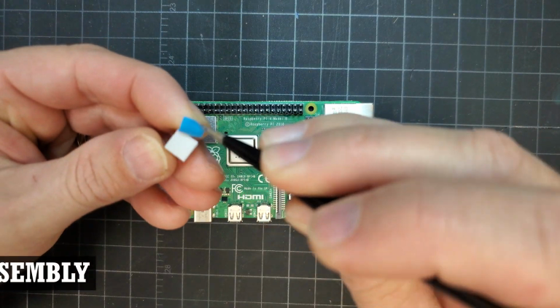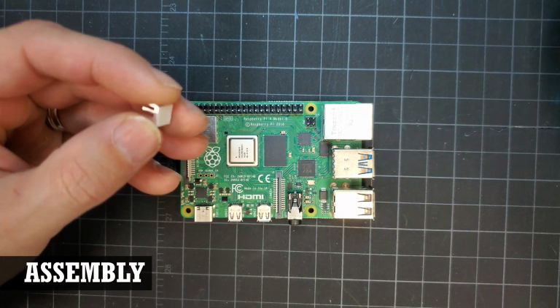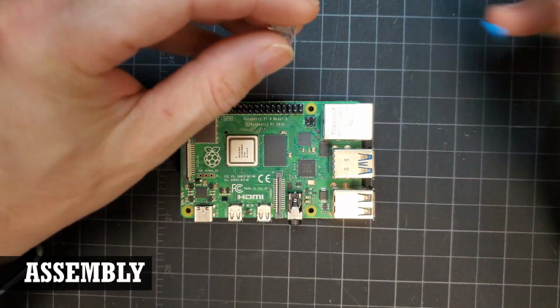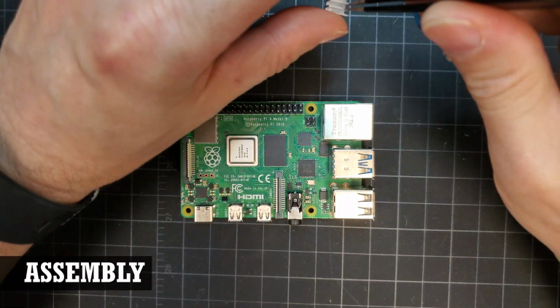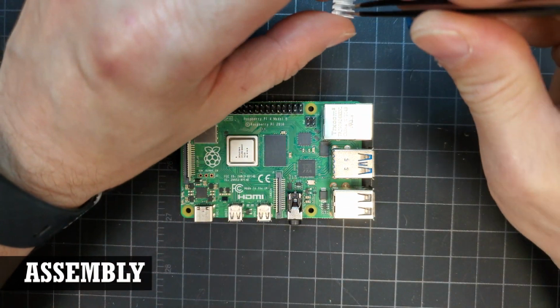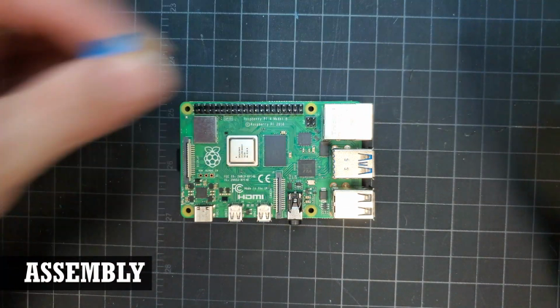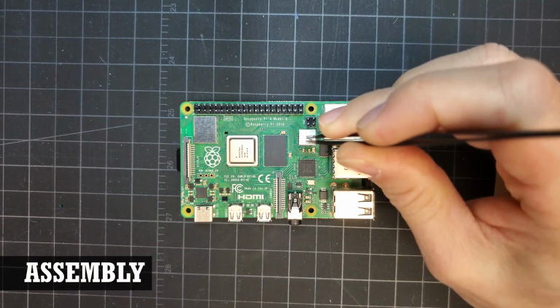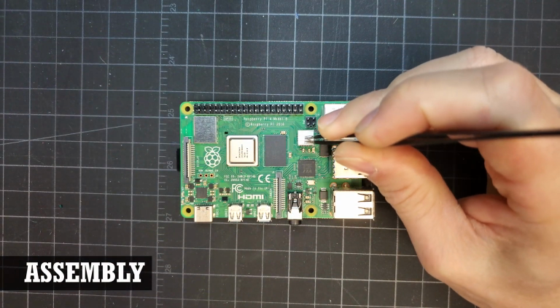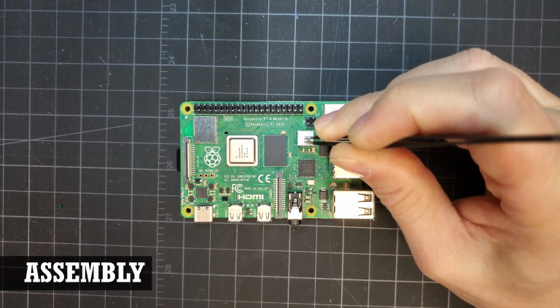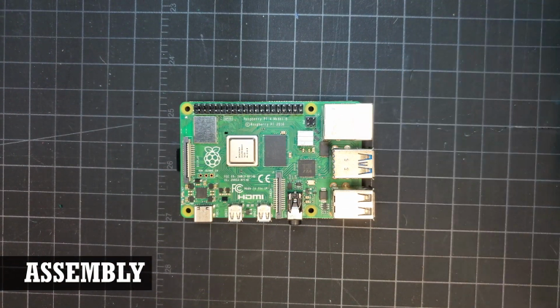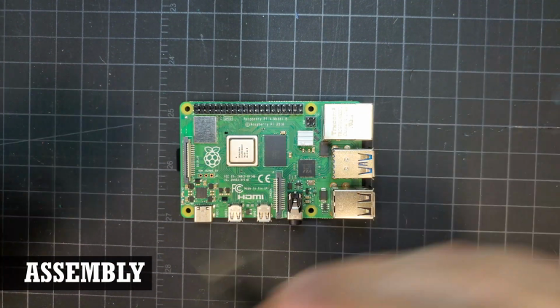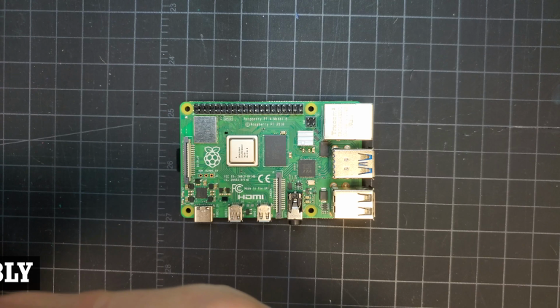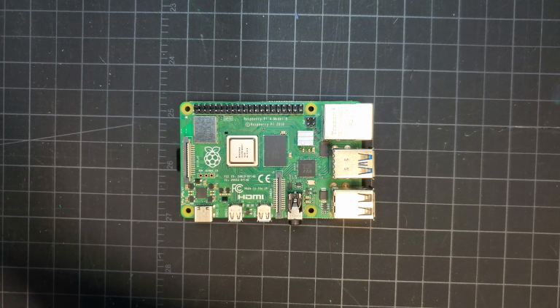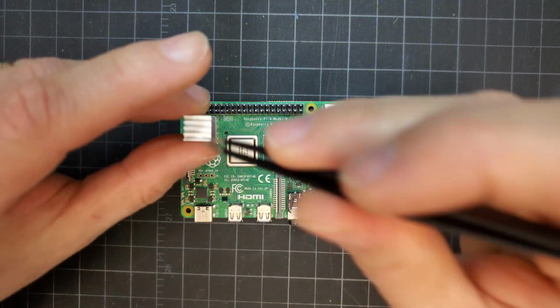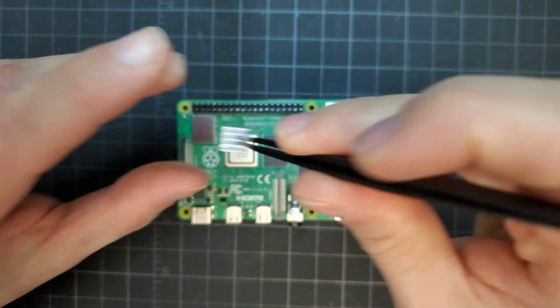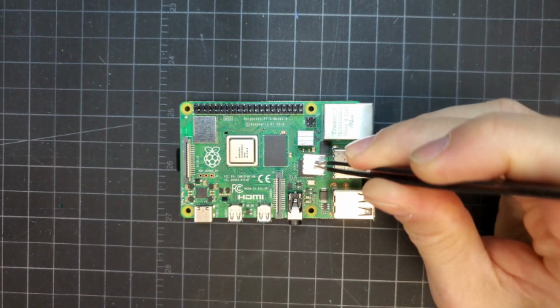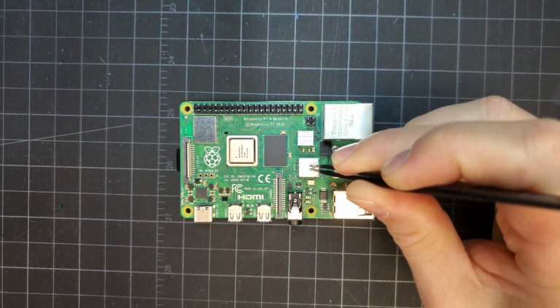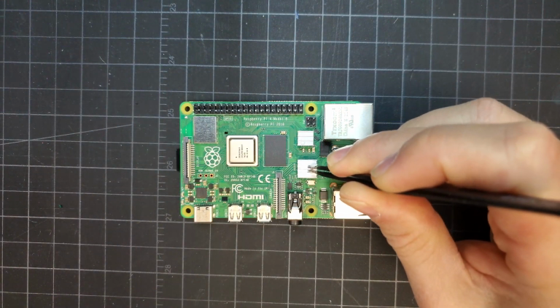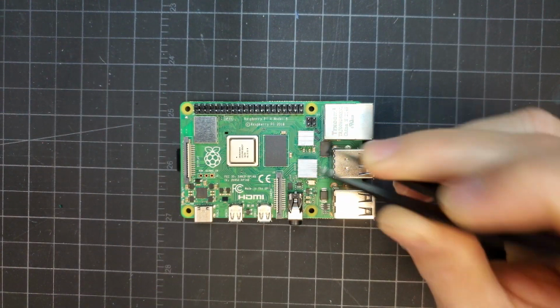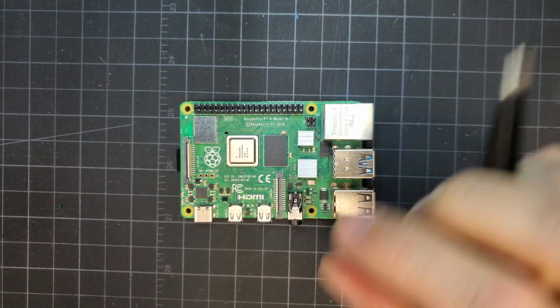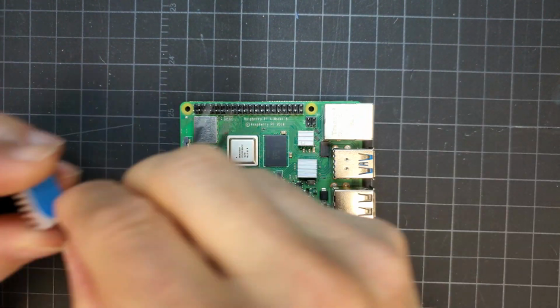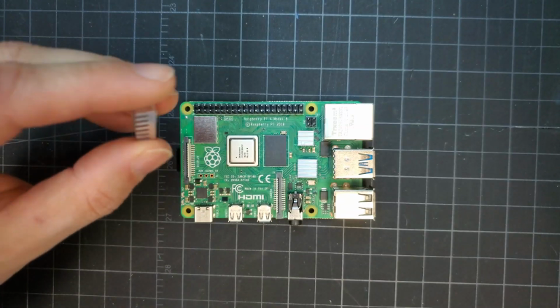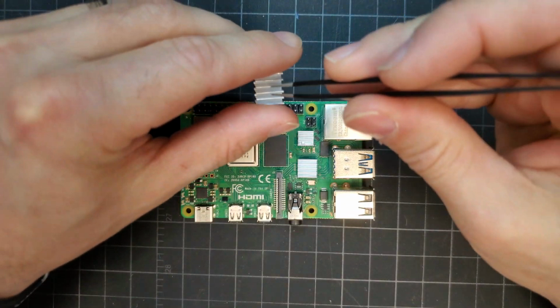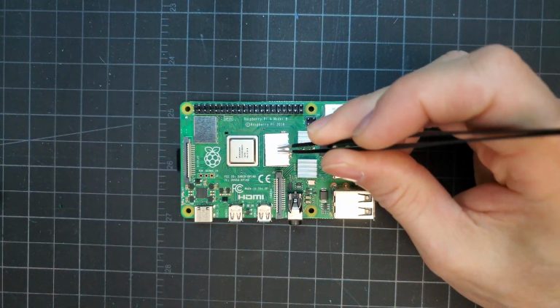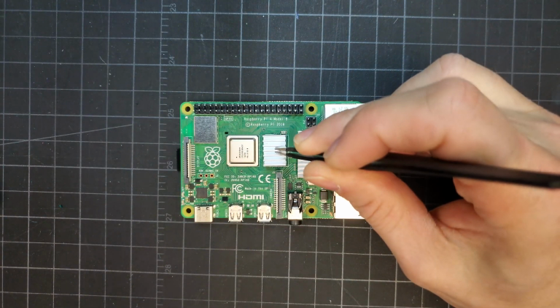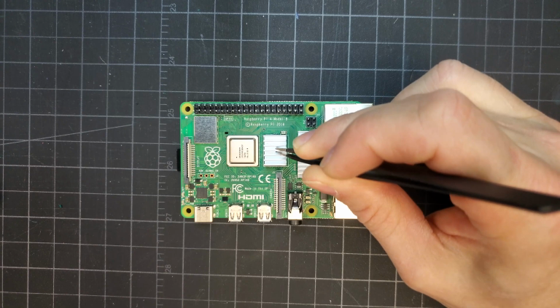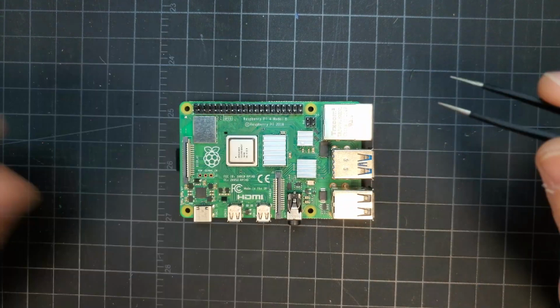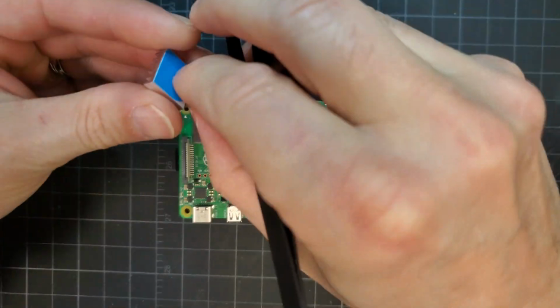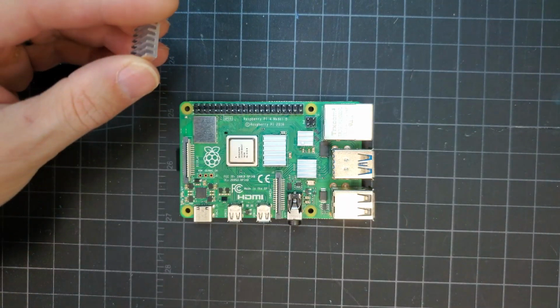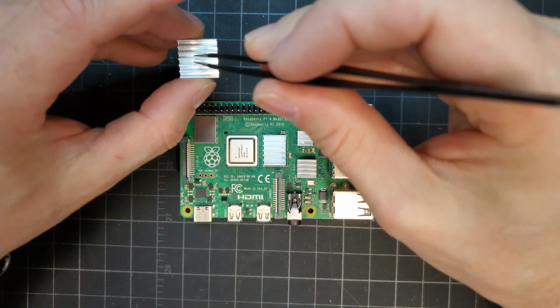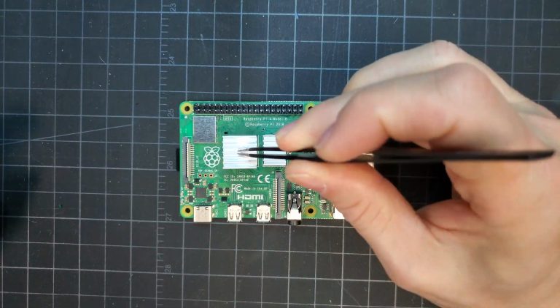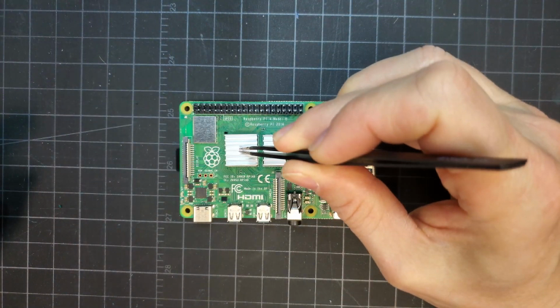Before any assembly could happen, the Raspberry Pi needed some heat sinks installed. This was already done in our previous Pi case video, but I thought it should be shown again in case you didn't see that video — but you should. Hint hint.